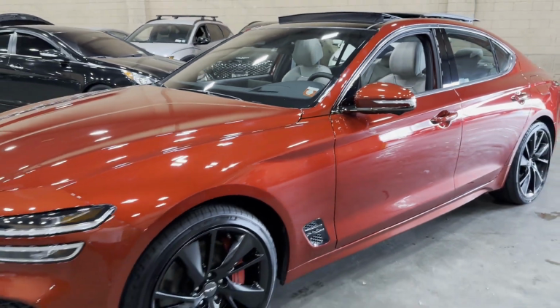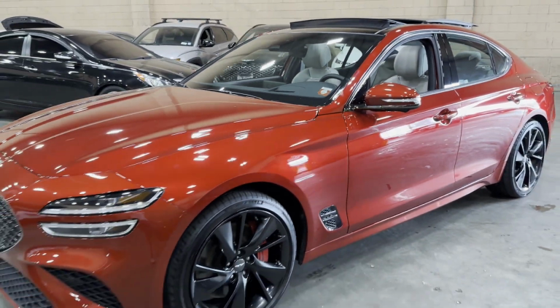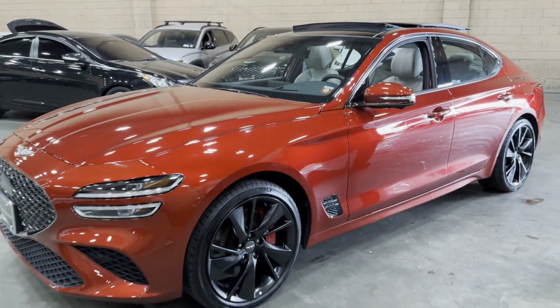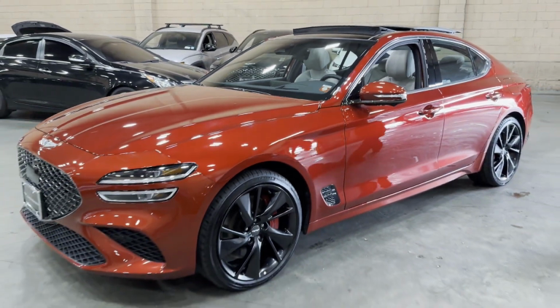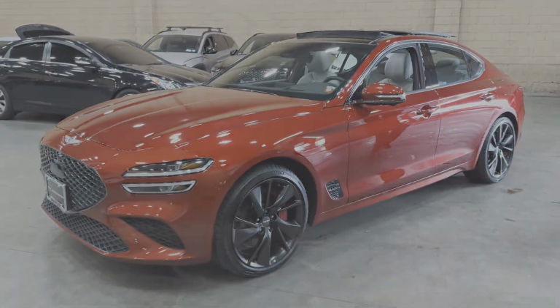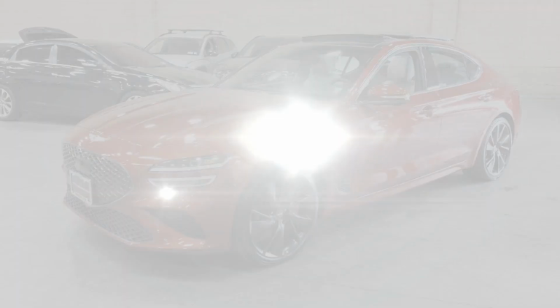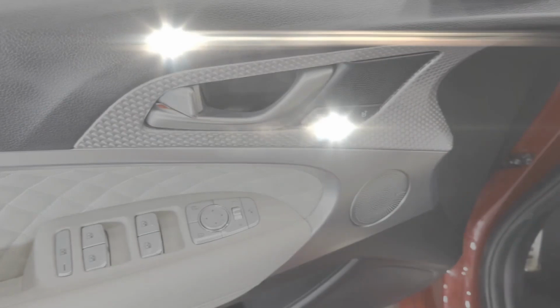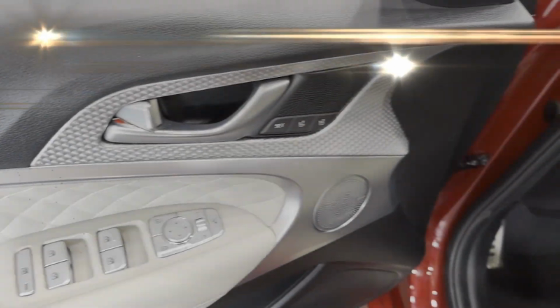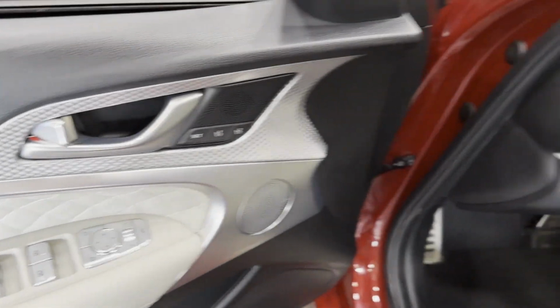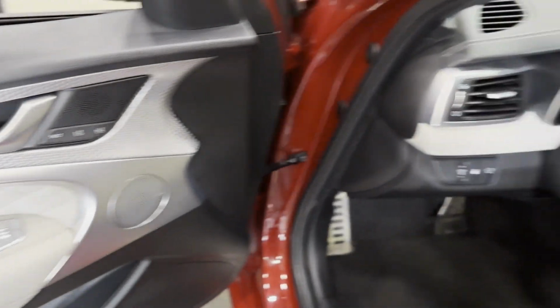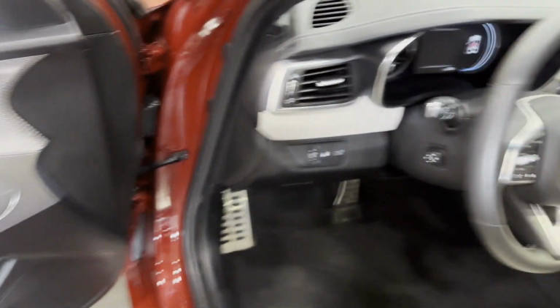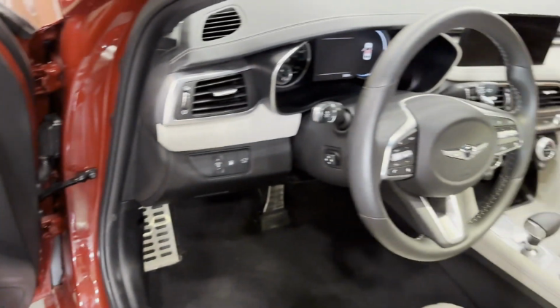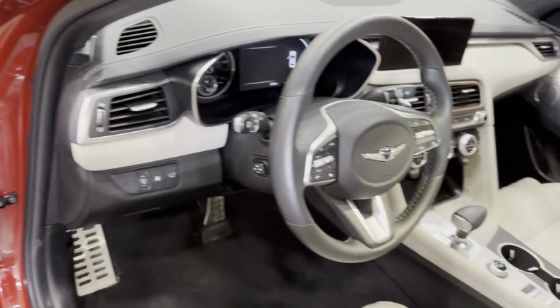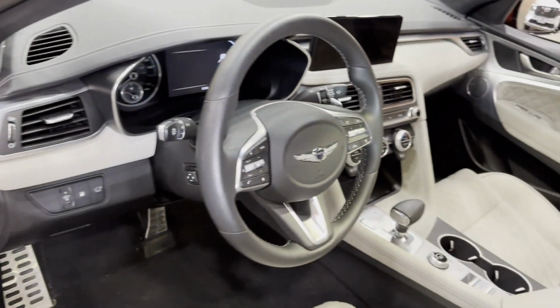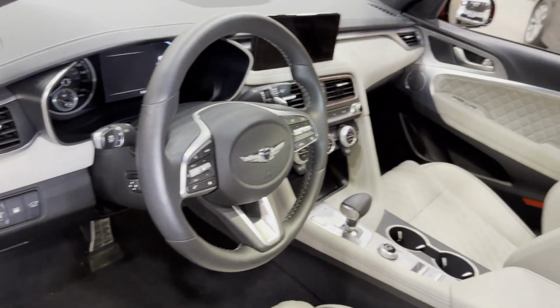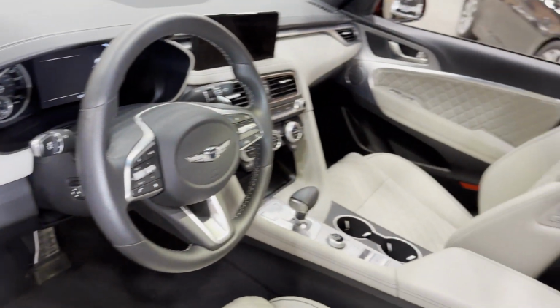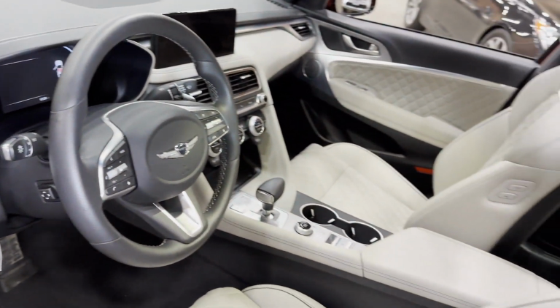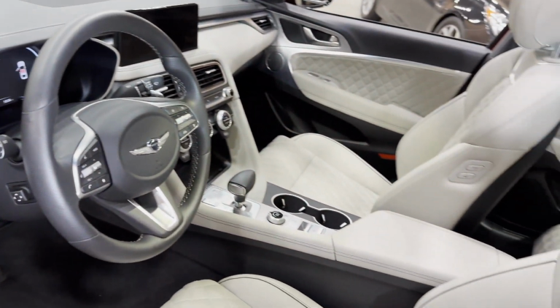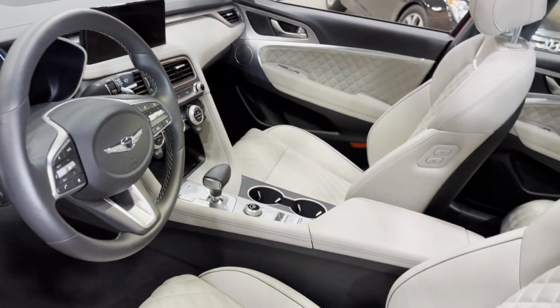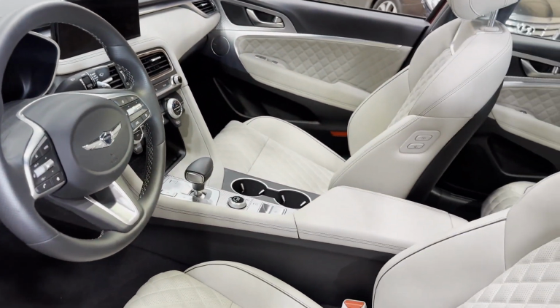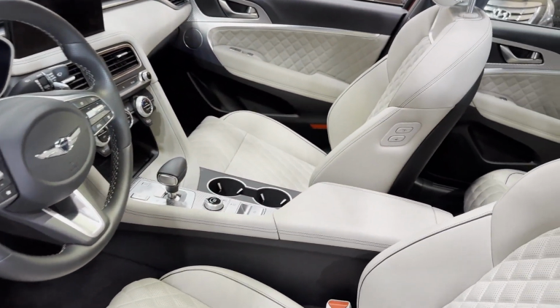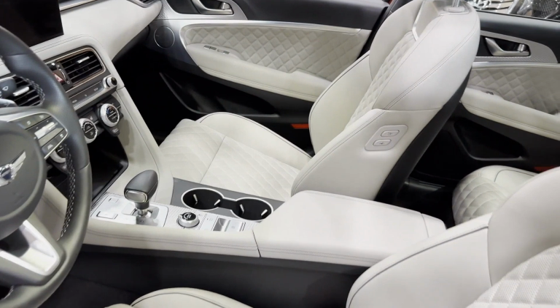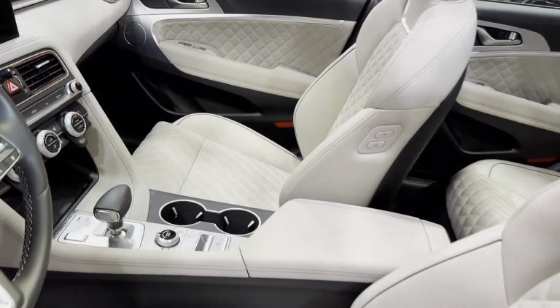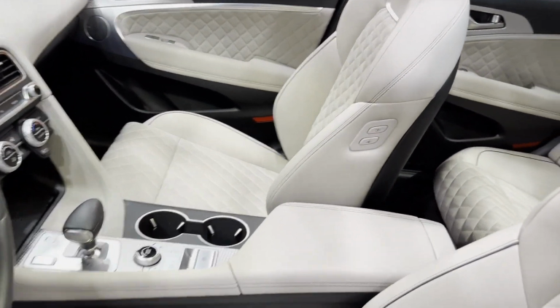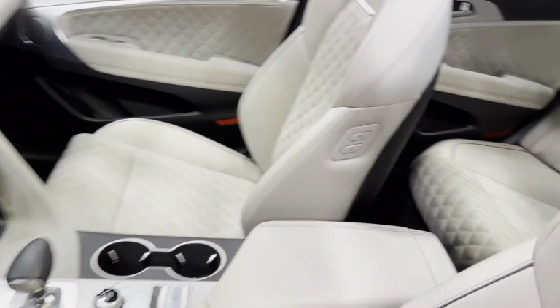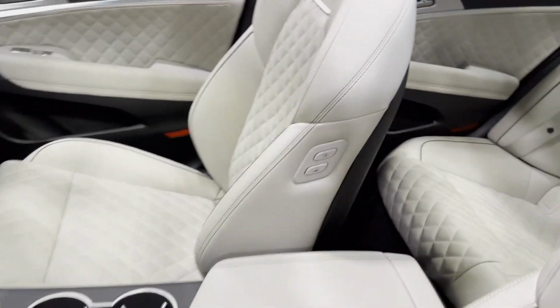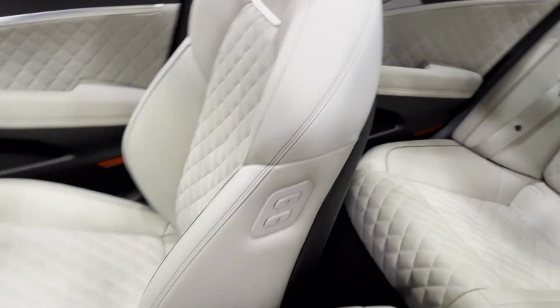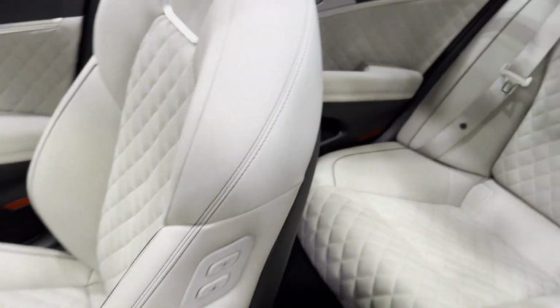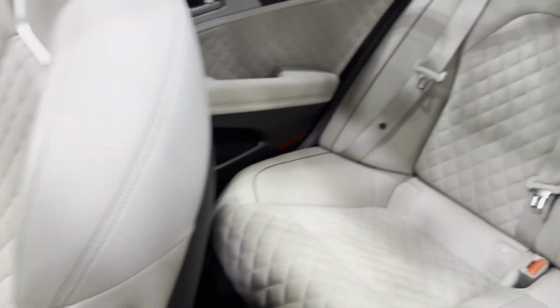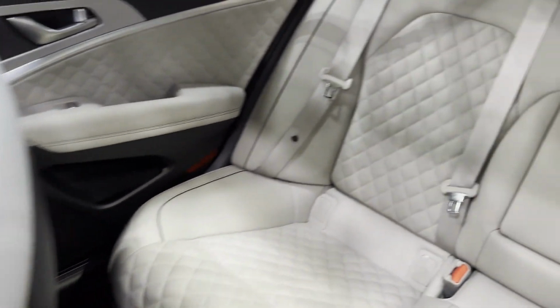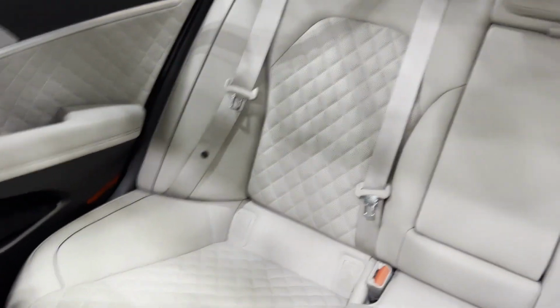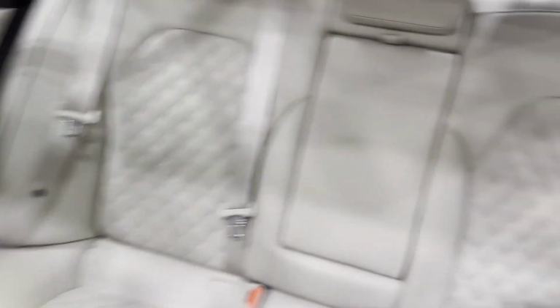Heated side-view mirrors. Leather seats. Back-up camera. Passenger seat adjustable lumbar support. Memory seat. We'll help you find exactly what you're looking for.